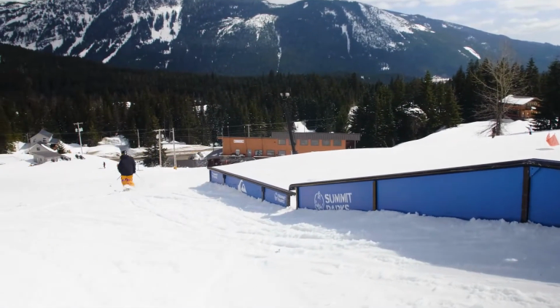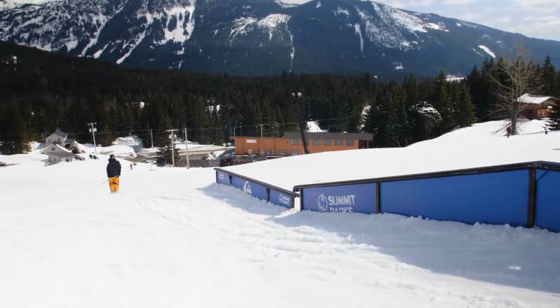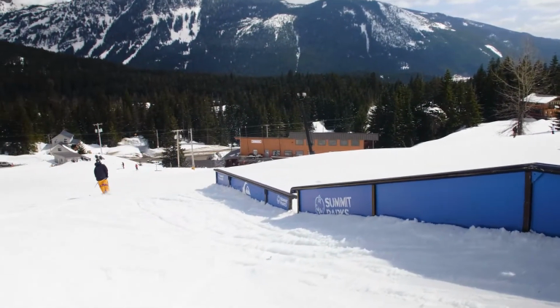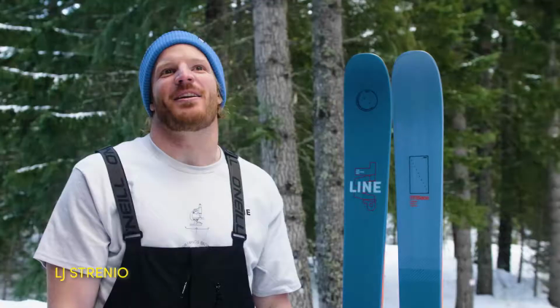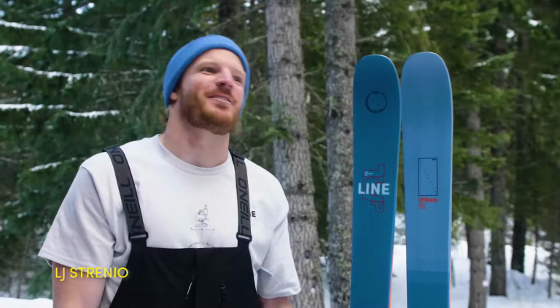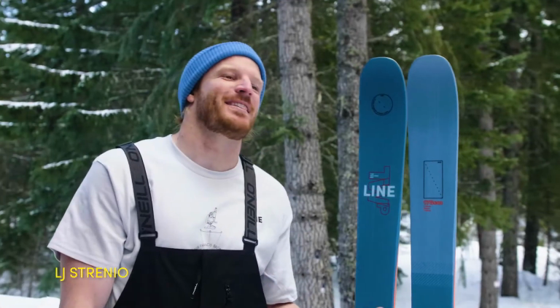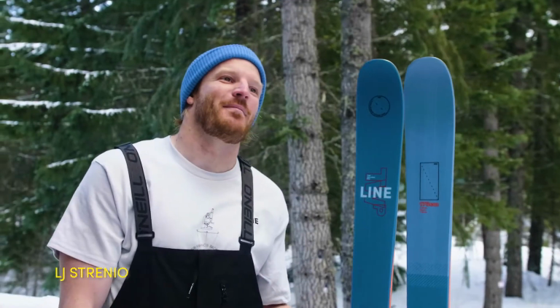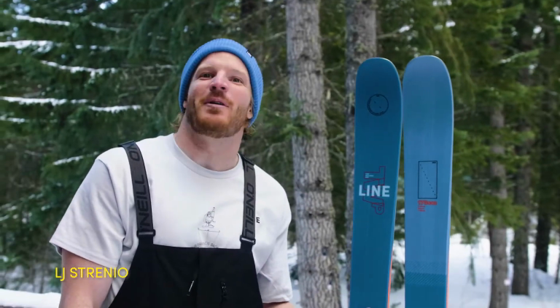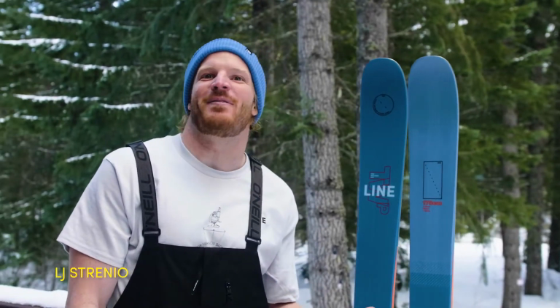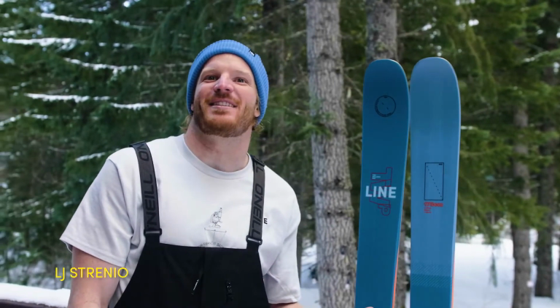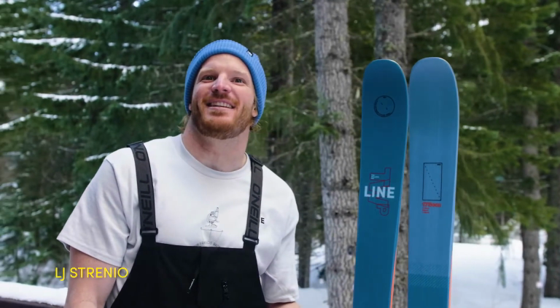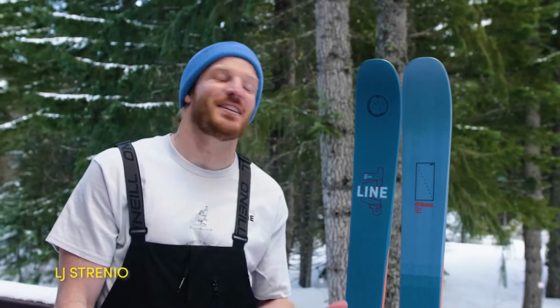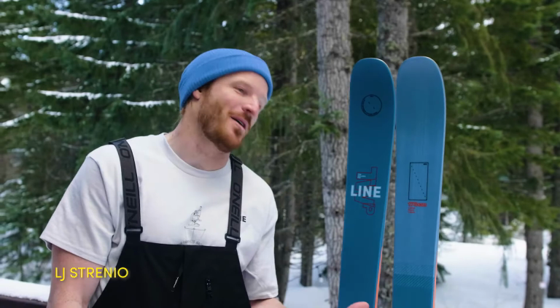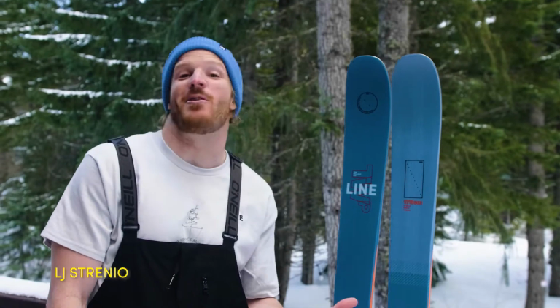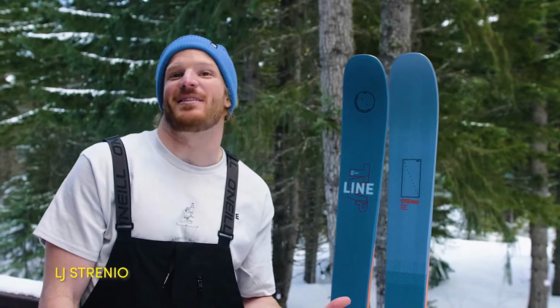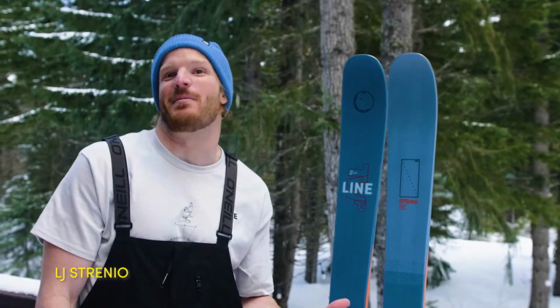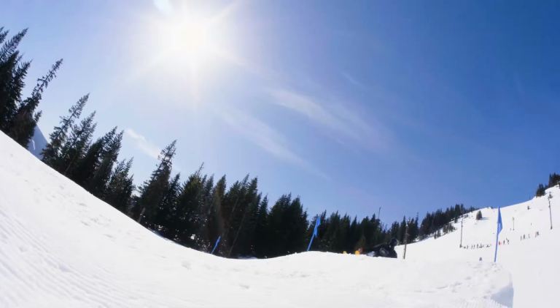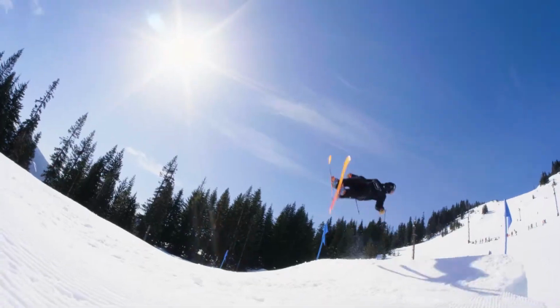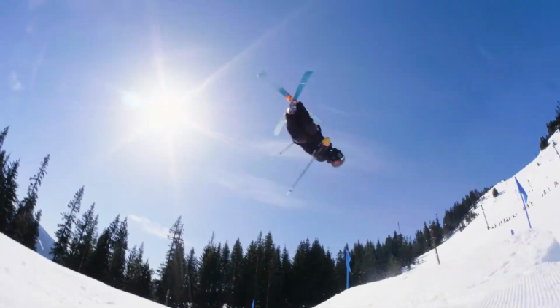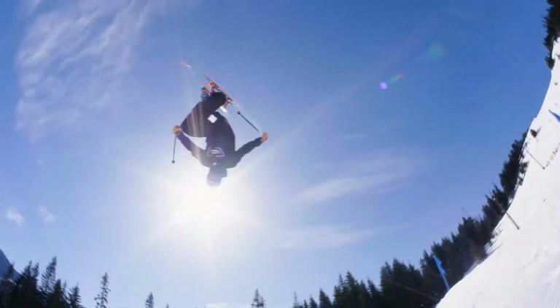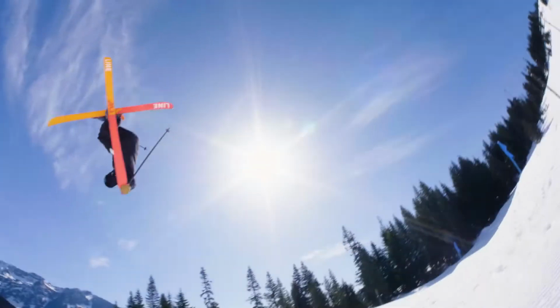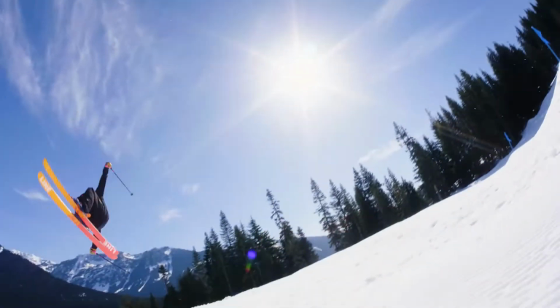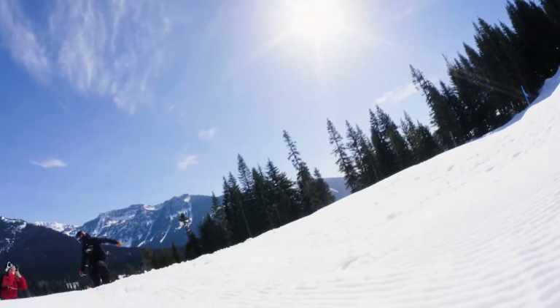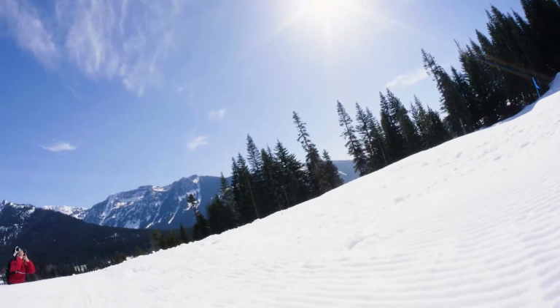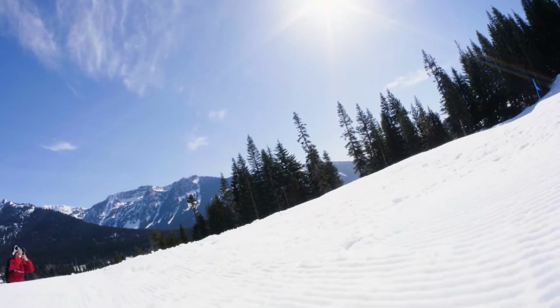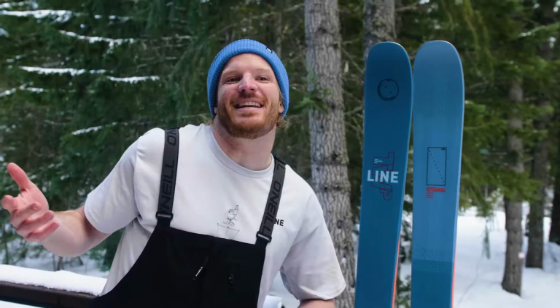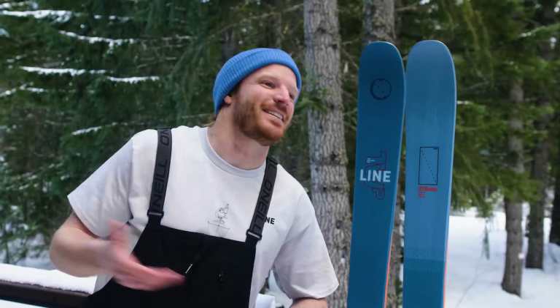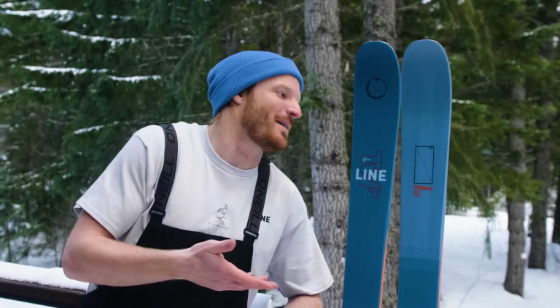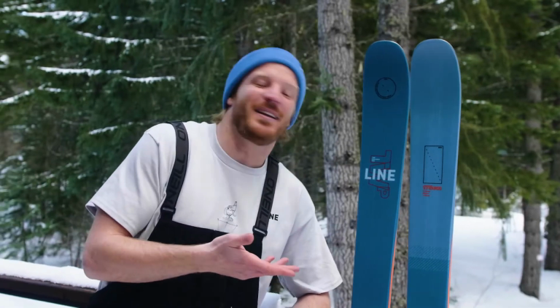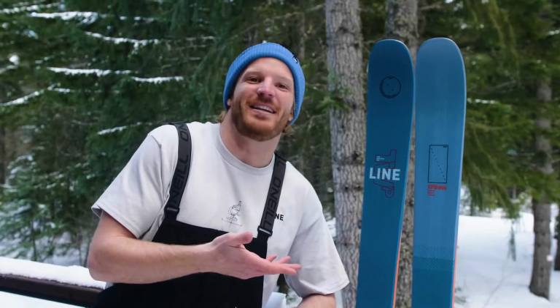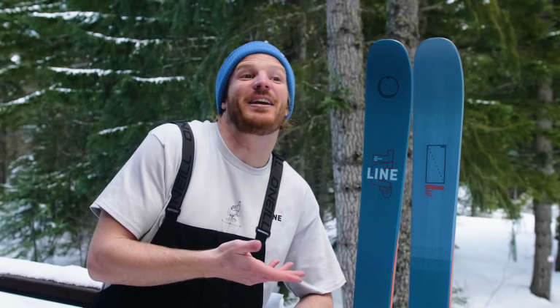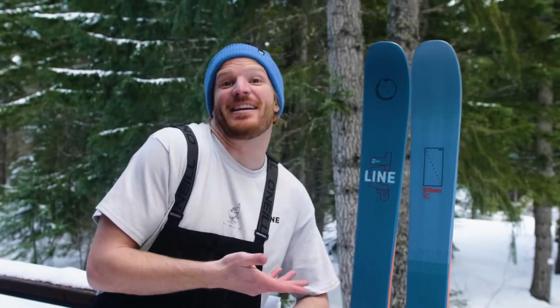My name is LJ Strenio. It turns out one of my favorite skis is Tom Wallace's Pro model. What can I say? The guy knows how to make a nice ski. Tom, you did good kid.